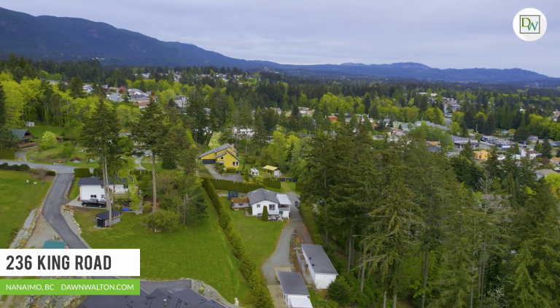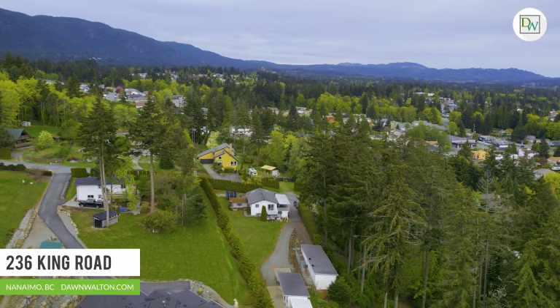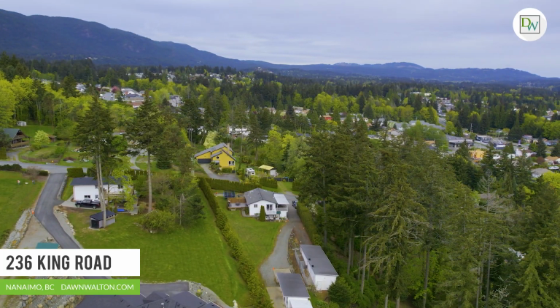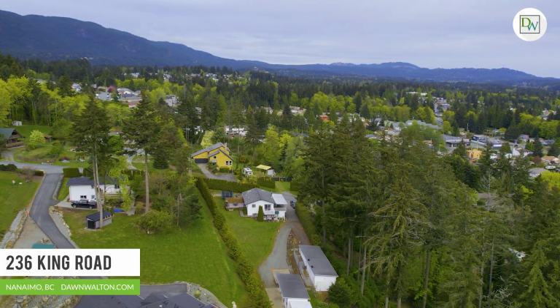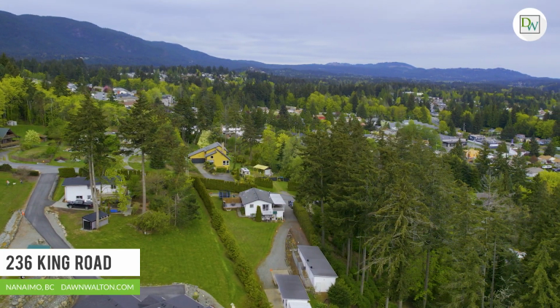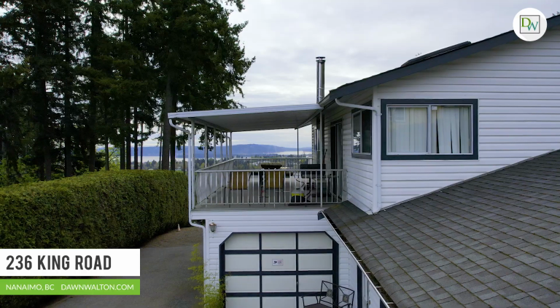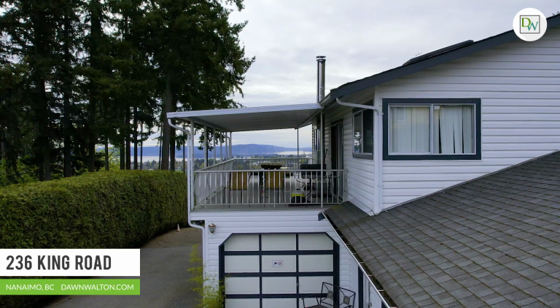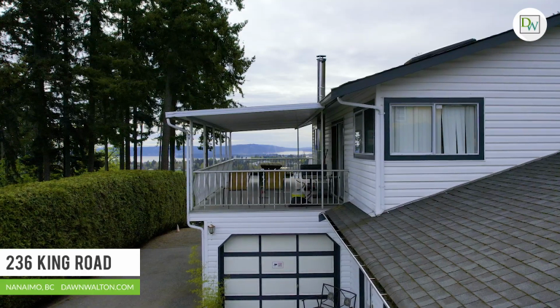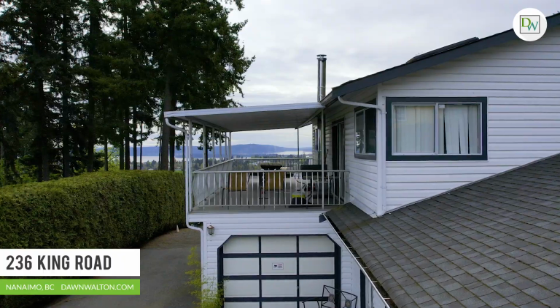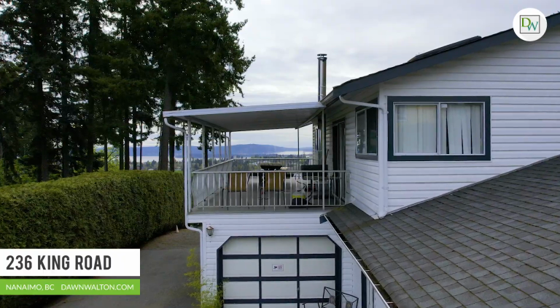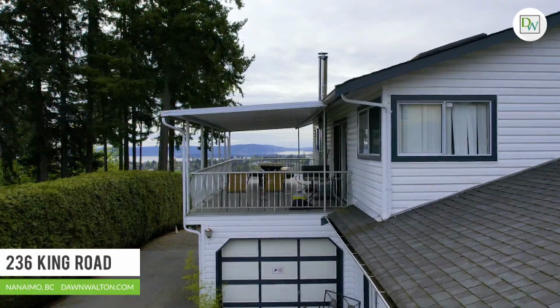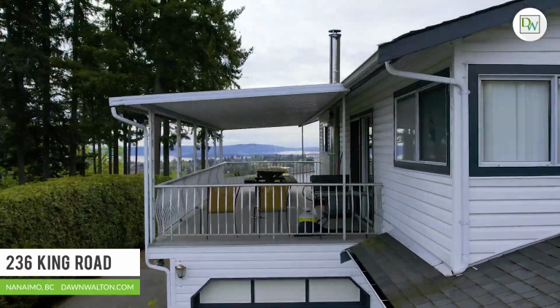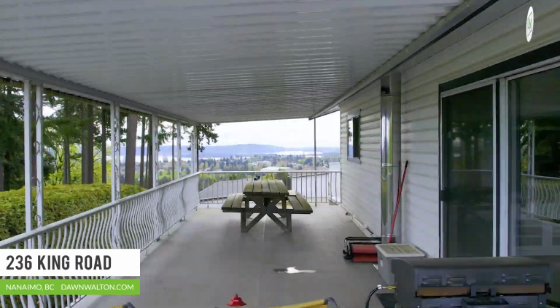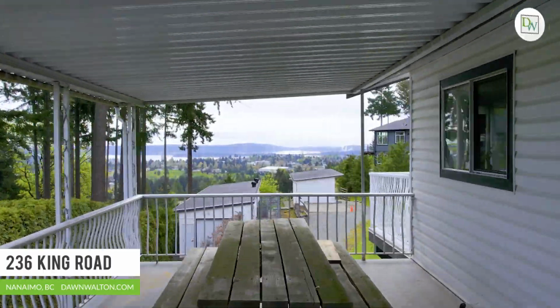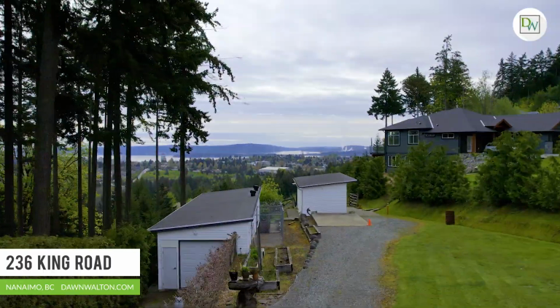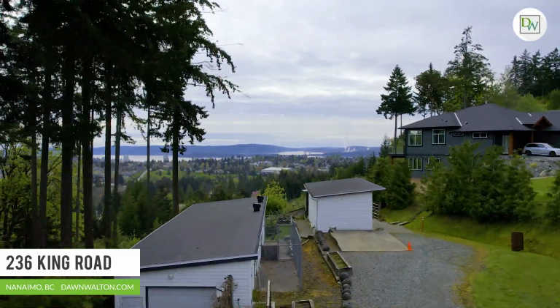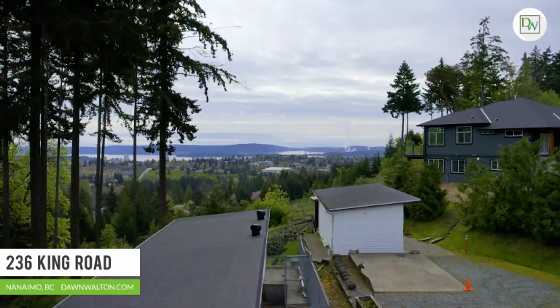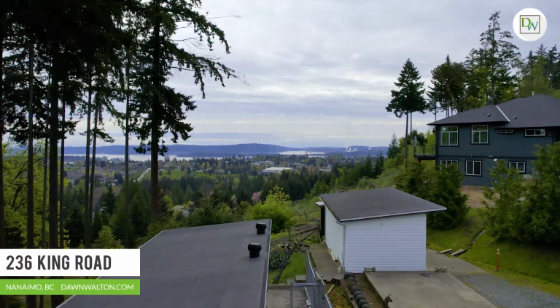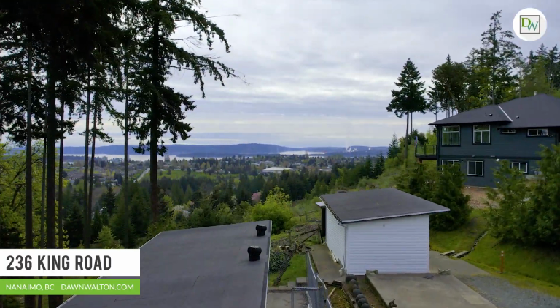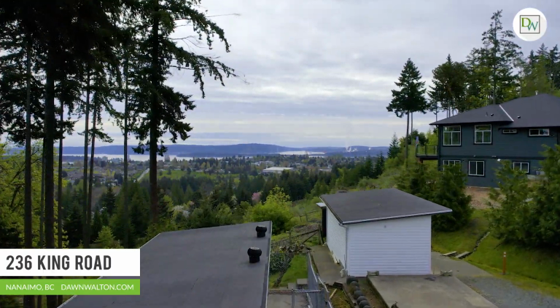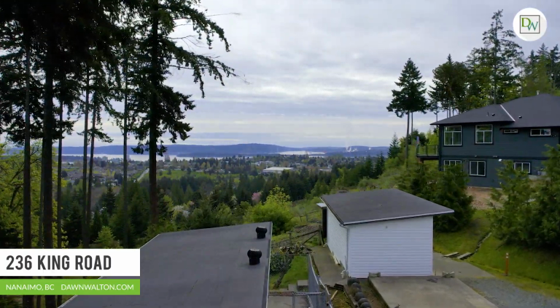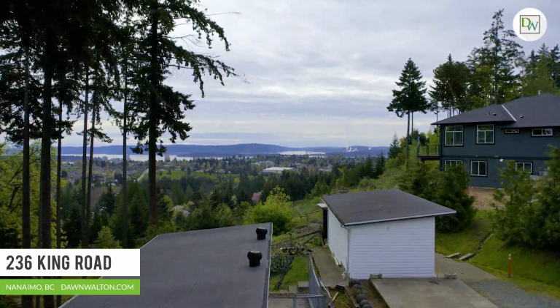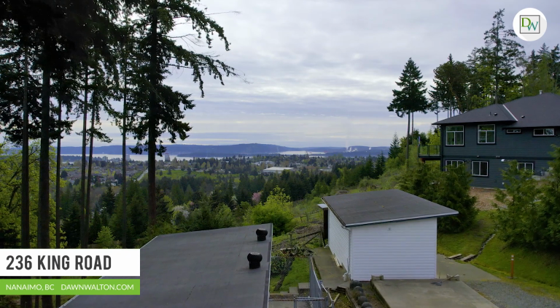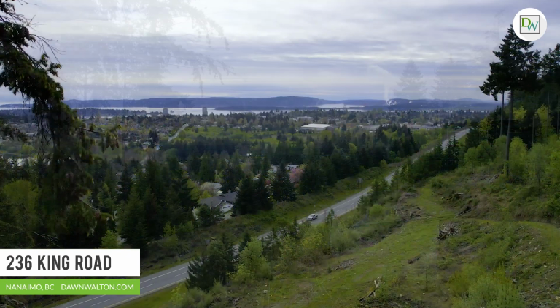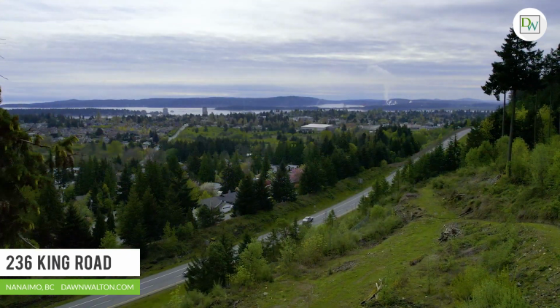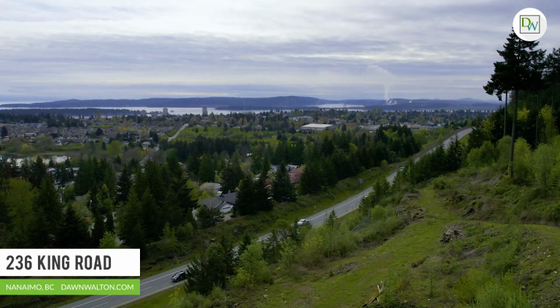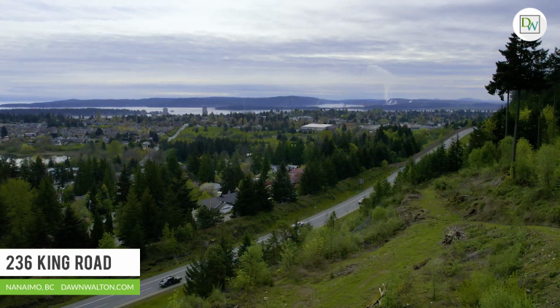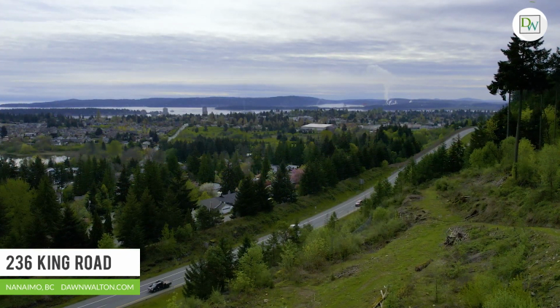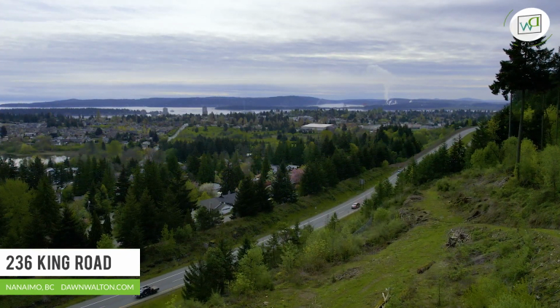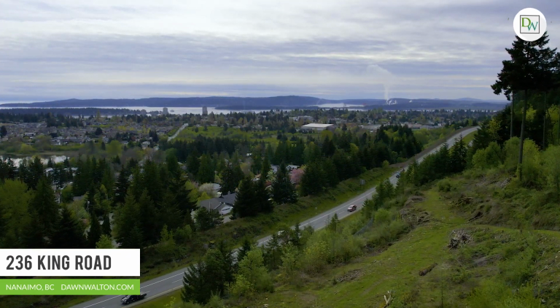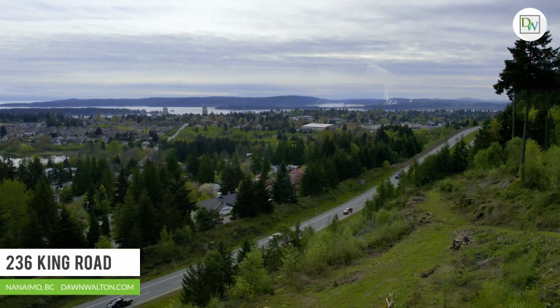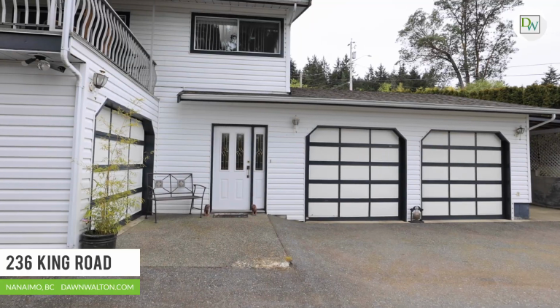Perched high above the city, this sprawling 1.2-acre lot offers unobstructed views as far as you can see. Here you'll enjoy sensational sunrises and sunsets.